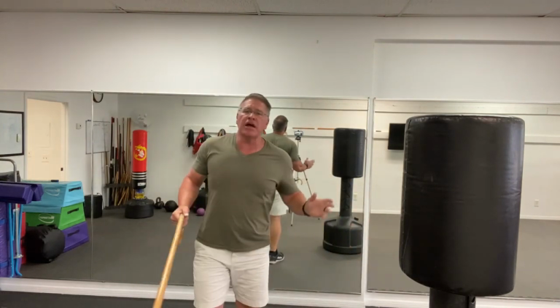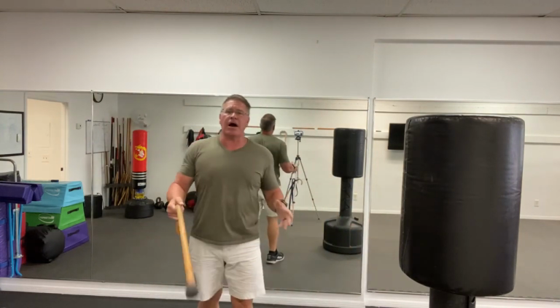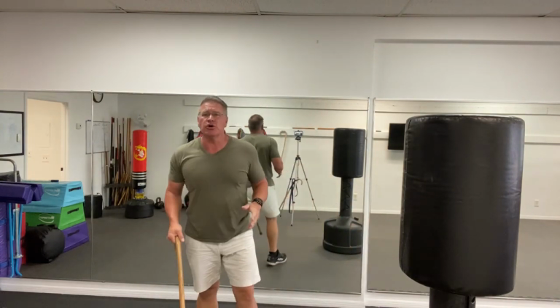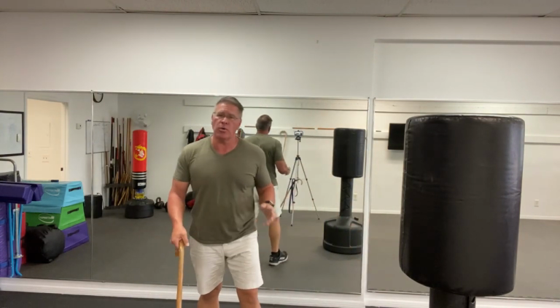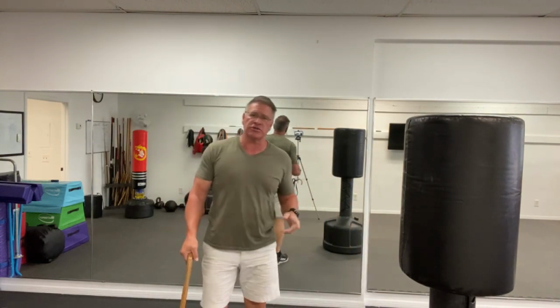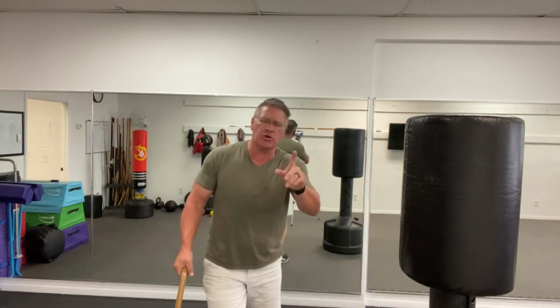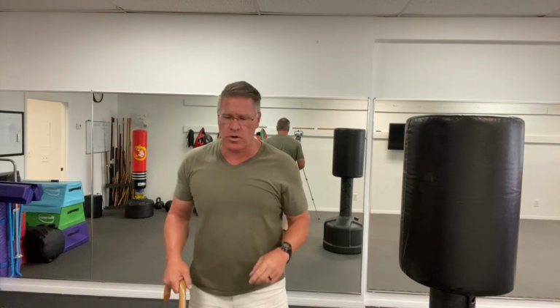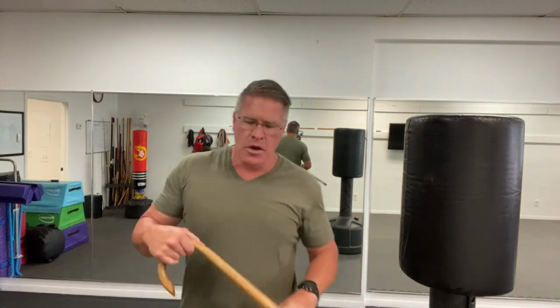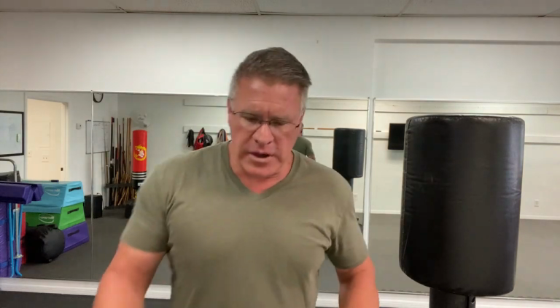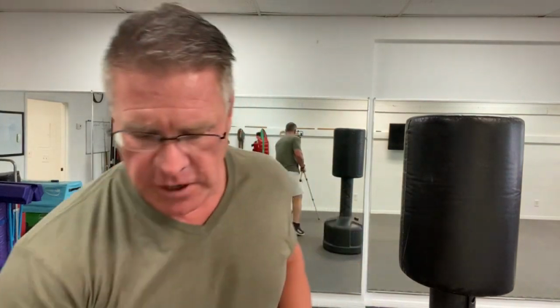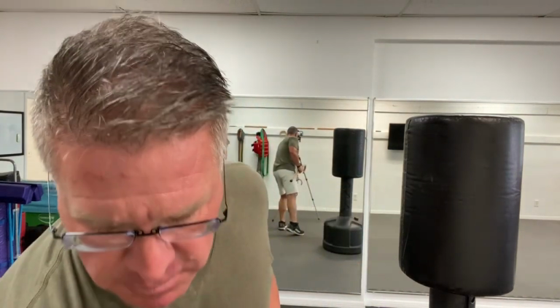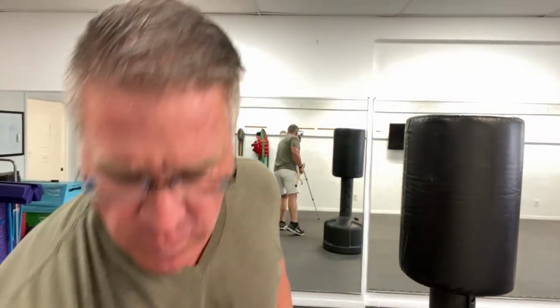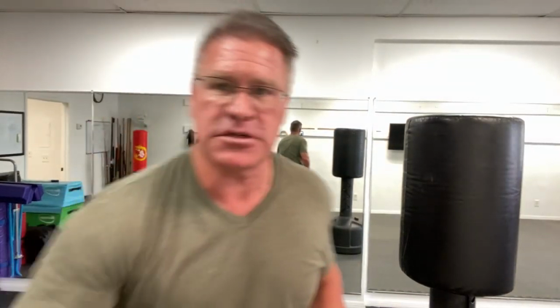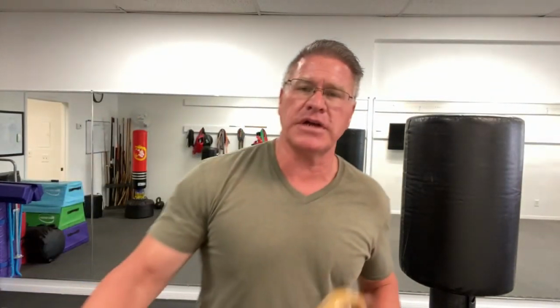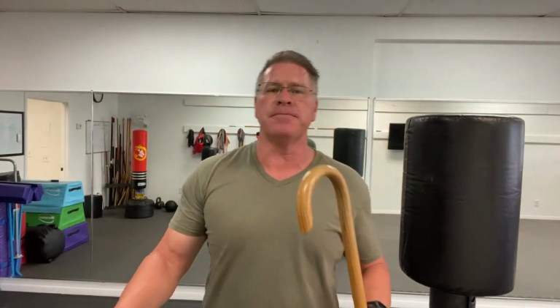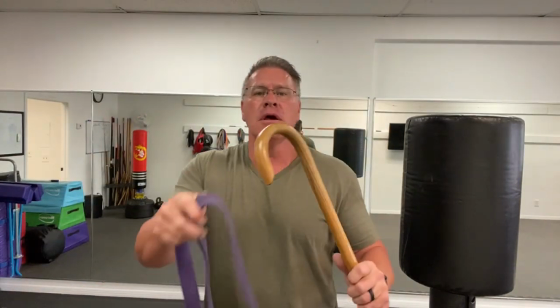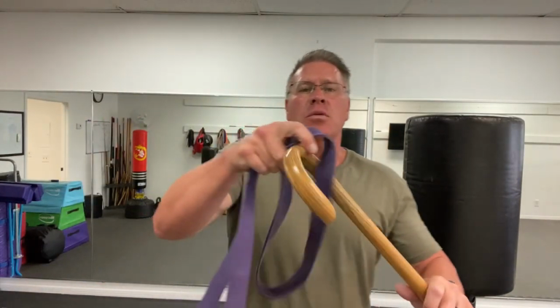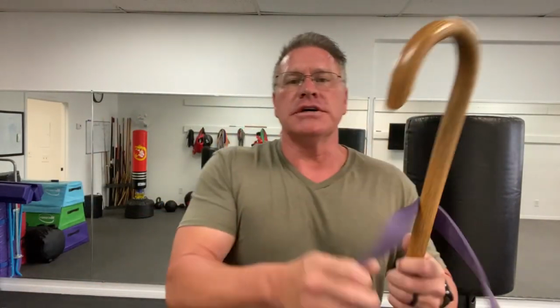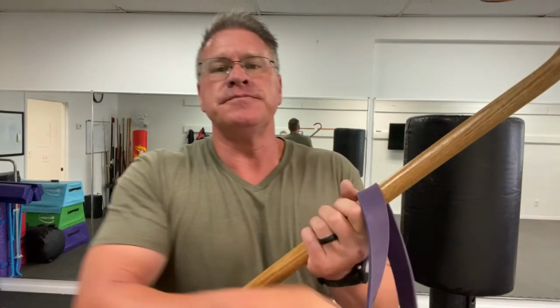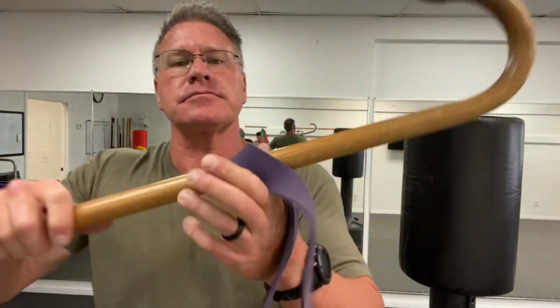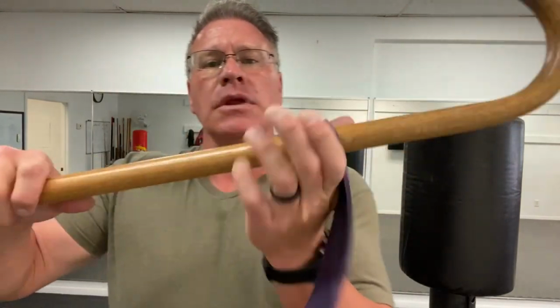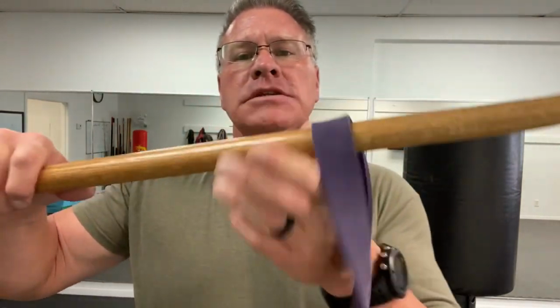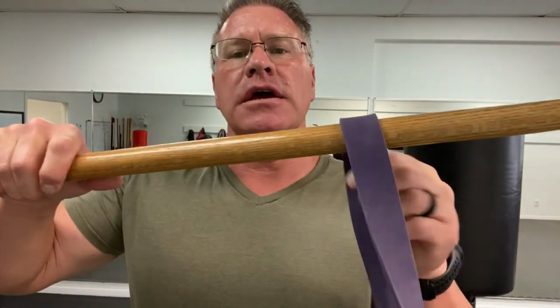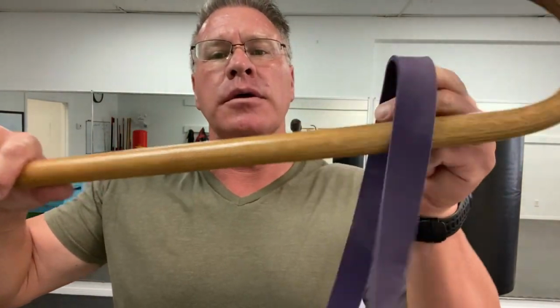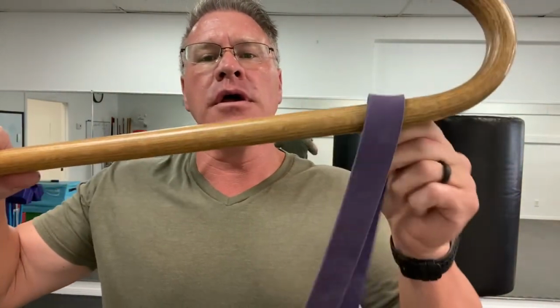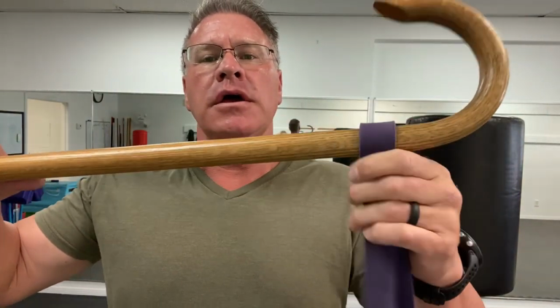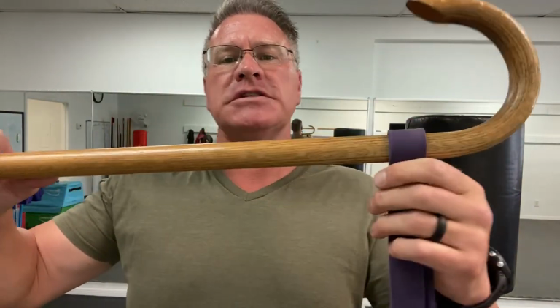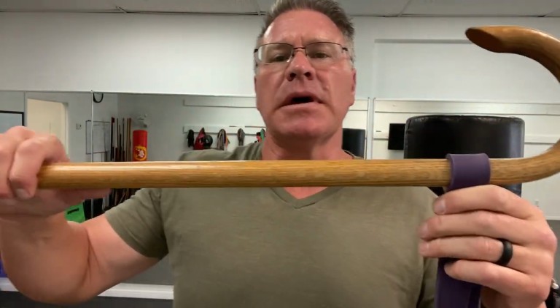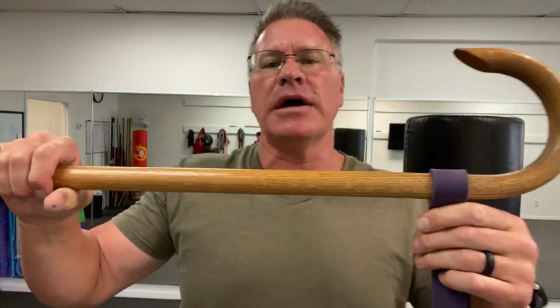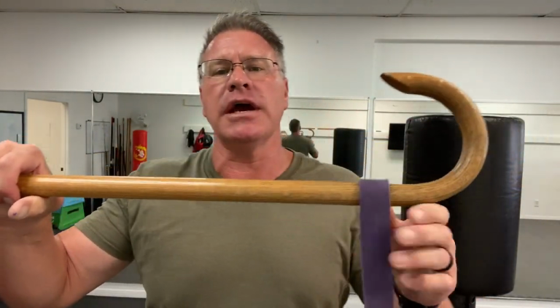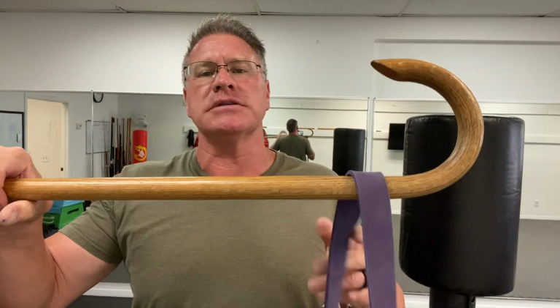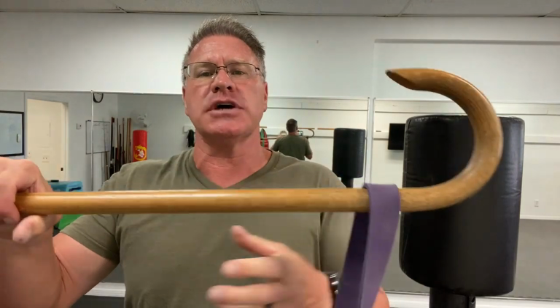Here is how I do want you to use it. Let me show you one more way before we get into the strikes — taking it here. This is a great stance and balance exercise with my Canemaster cane.